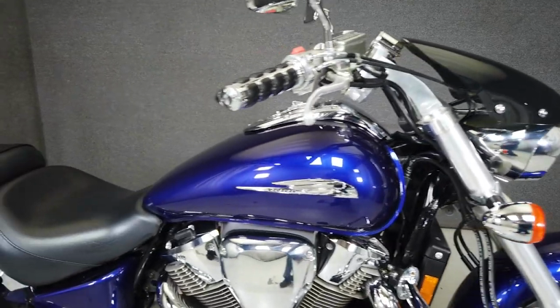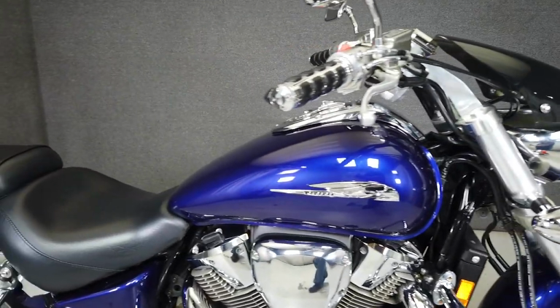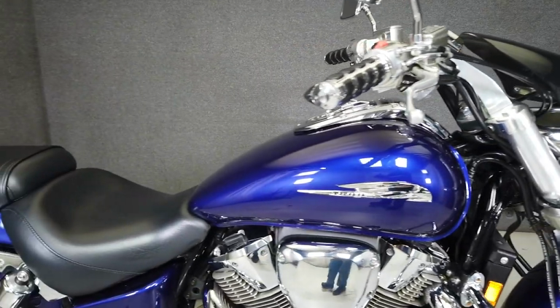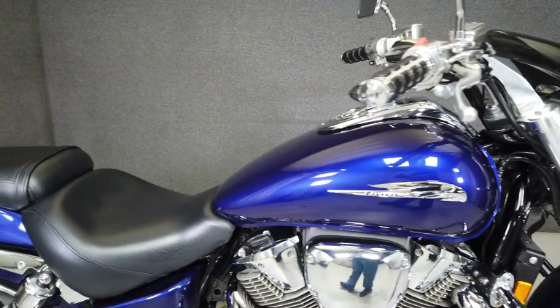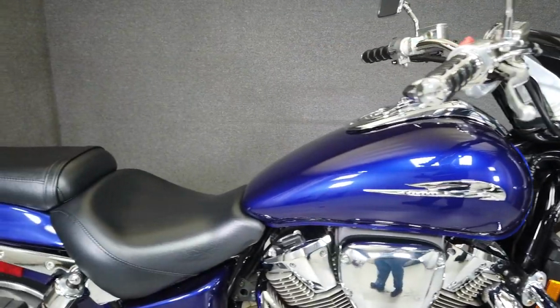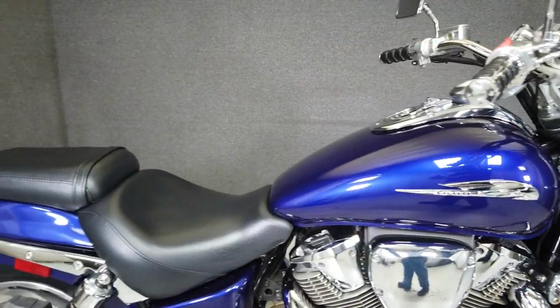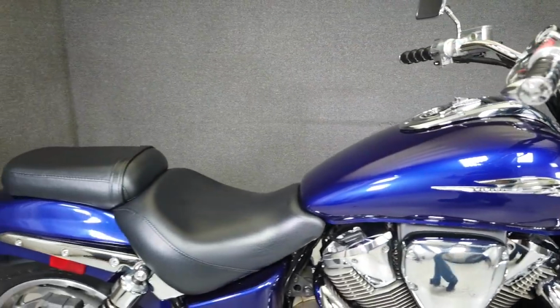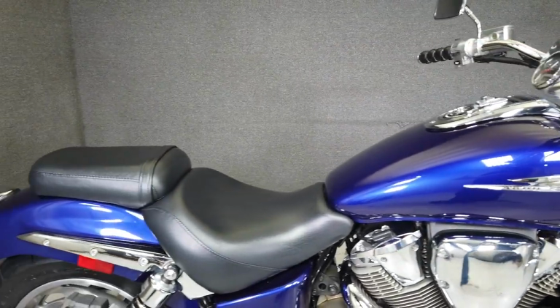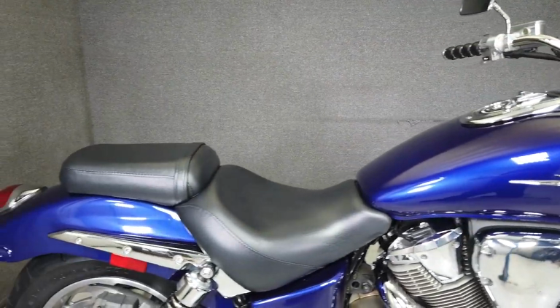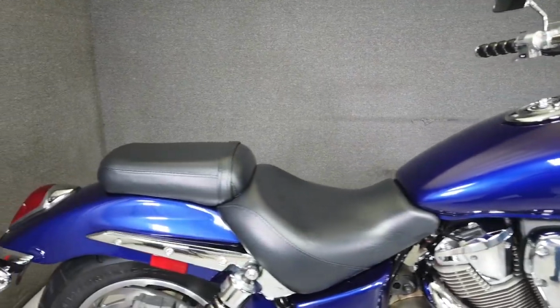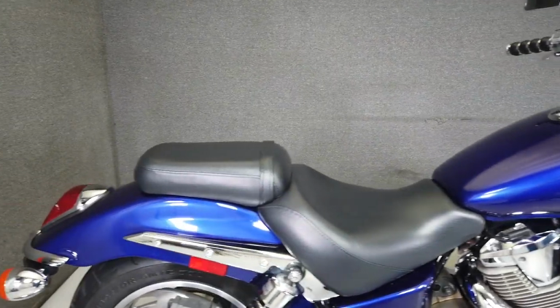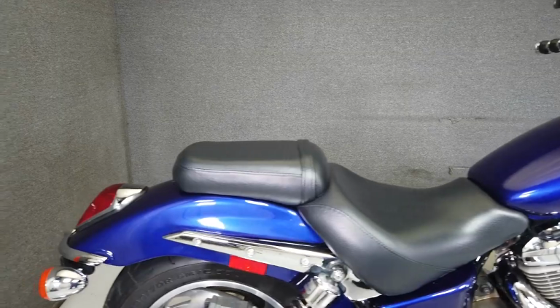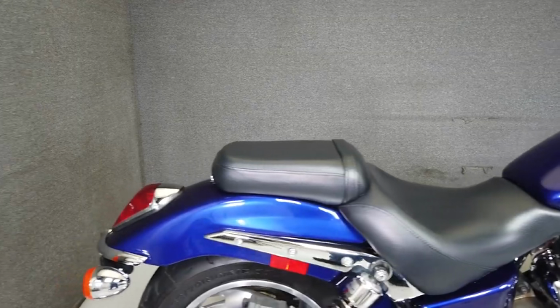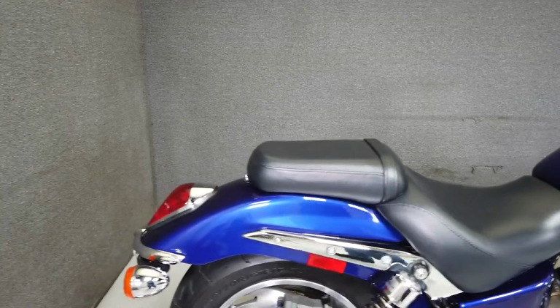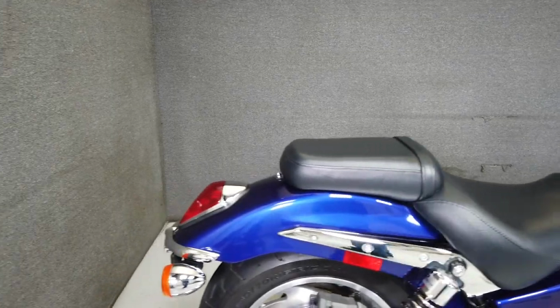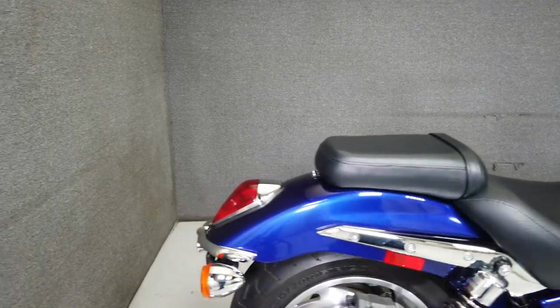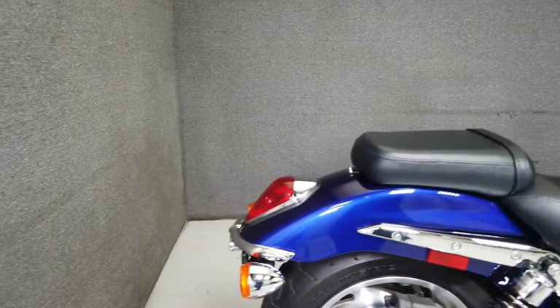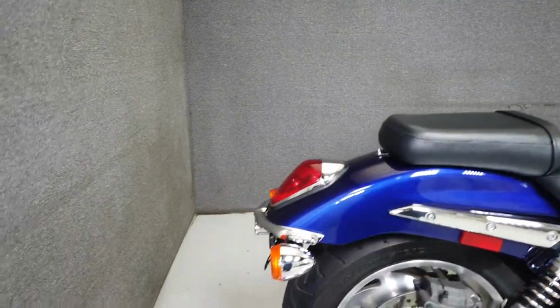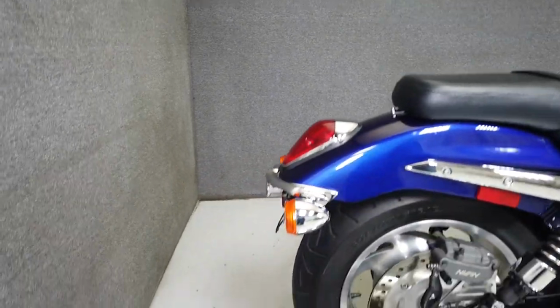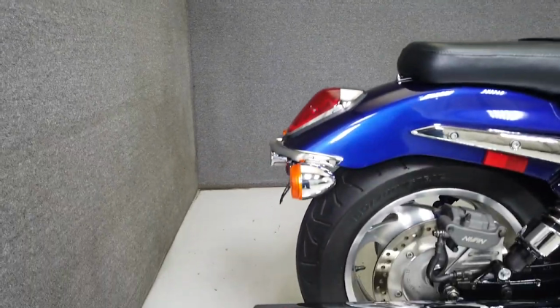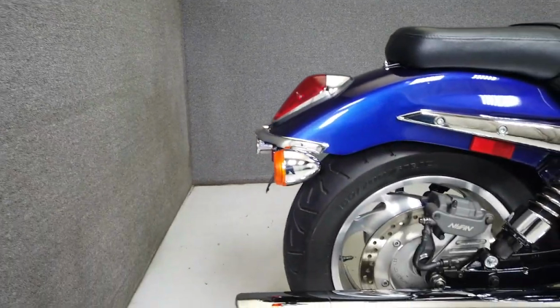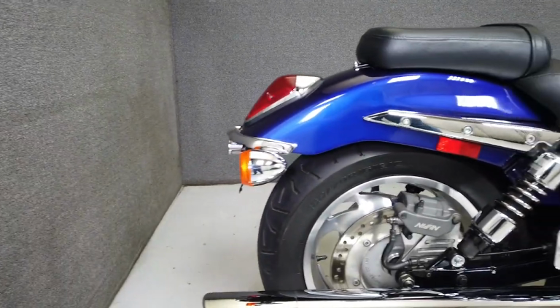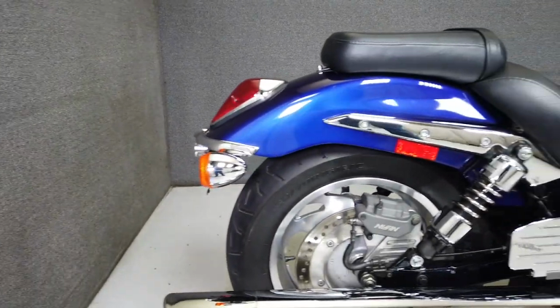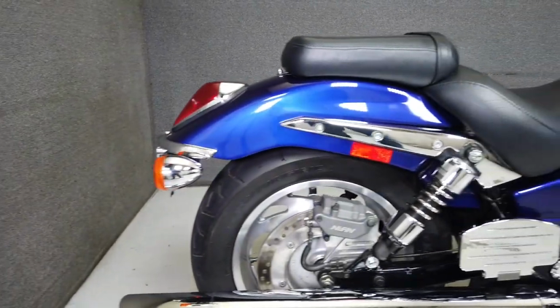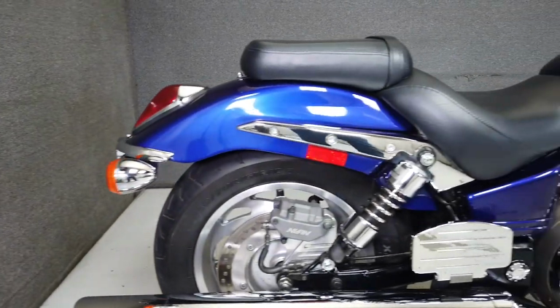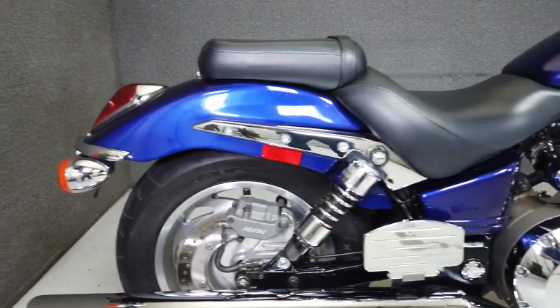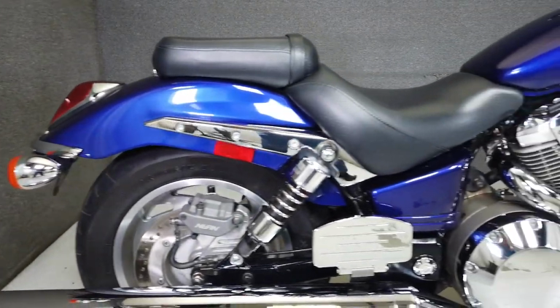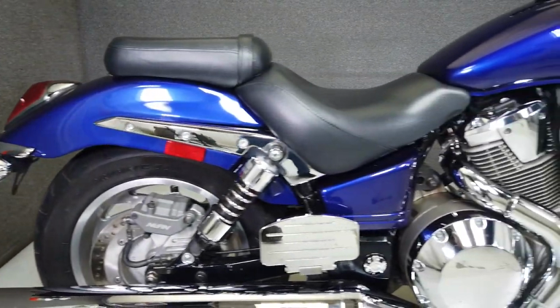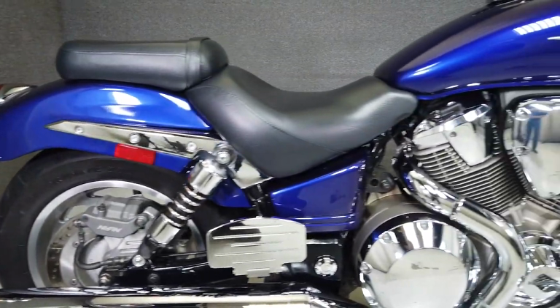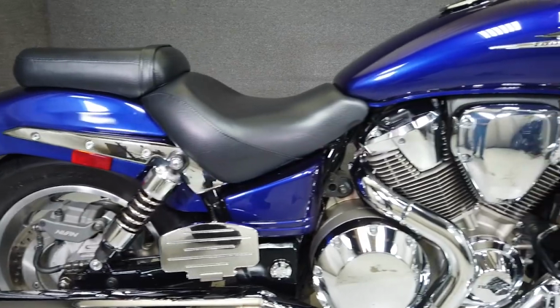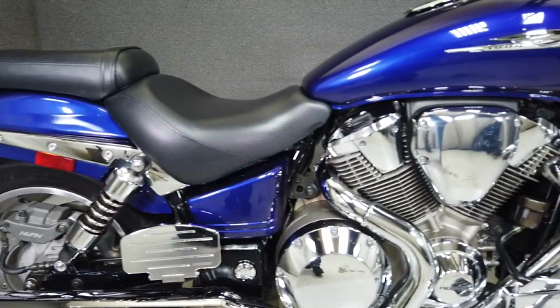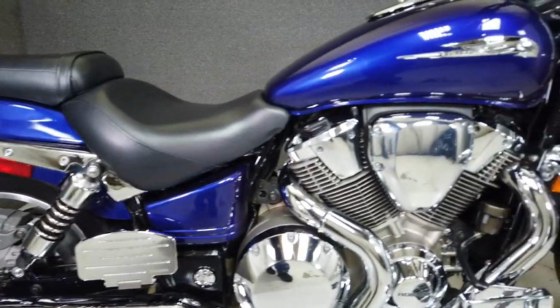Powered by a massive 1795cc V-twin engine, the VTX puts out 107 horsepower and an impressive 120 foot-pounds of torque through a 5-speed transmission.